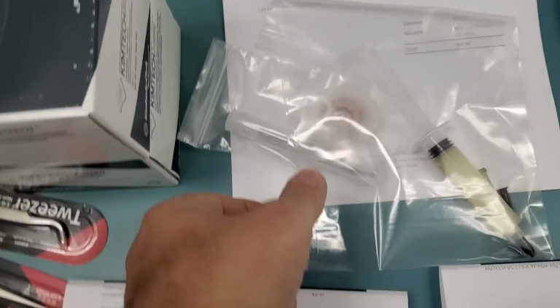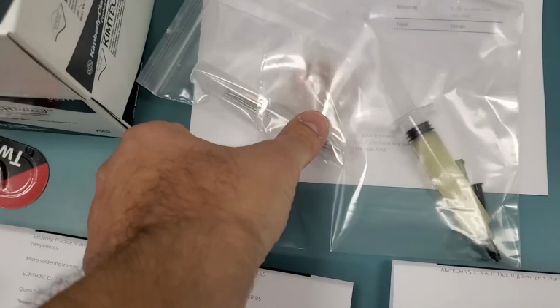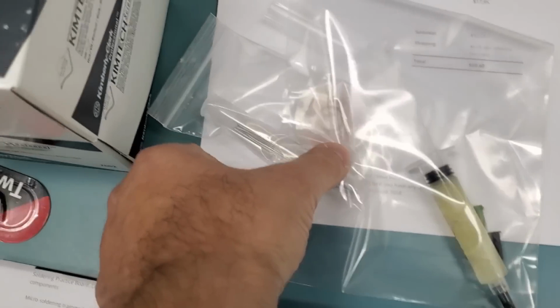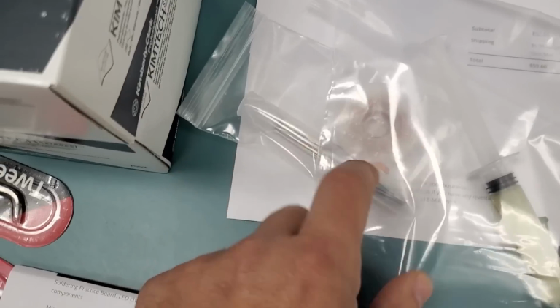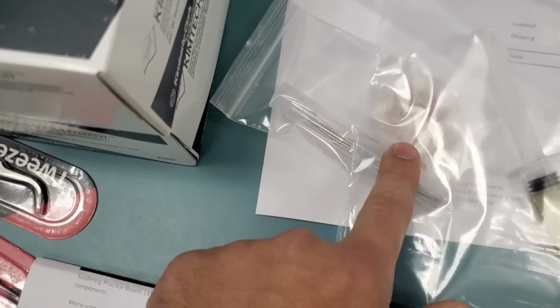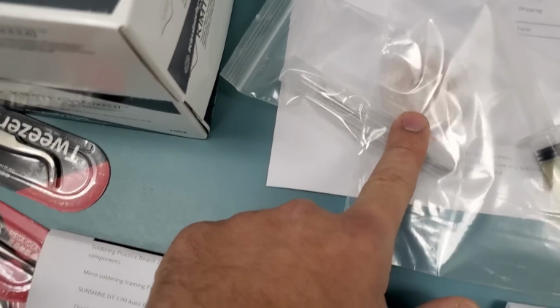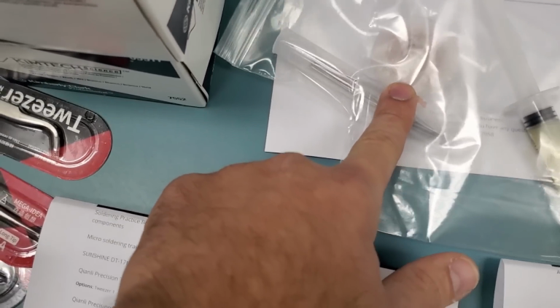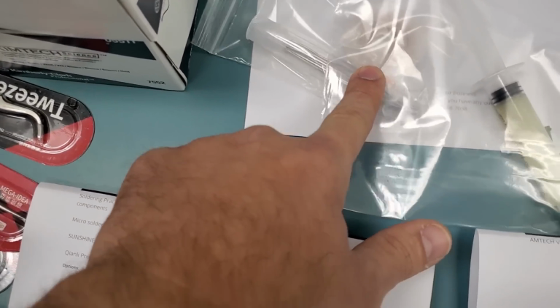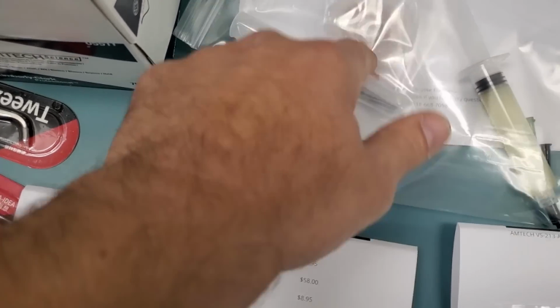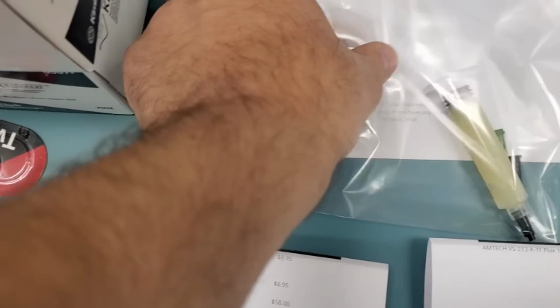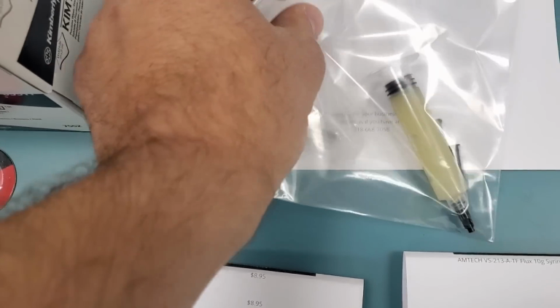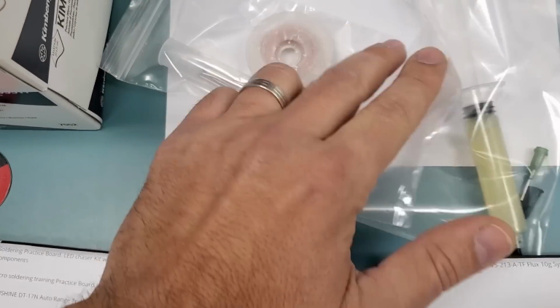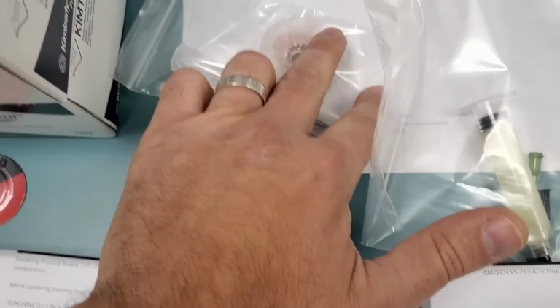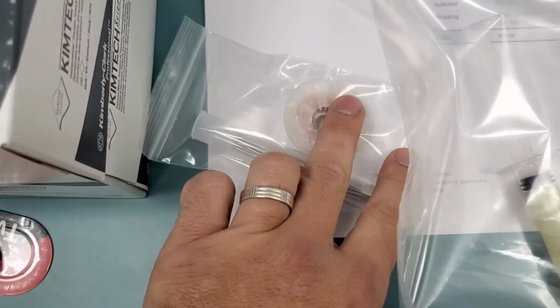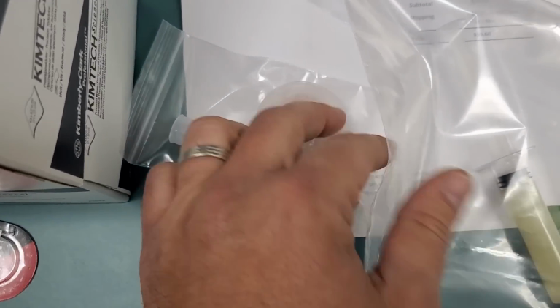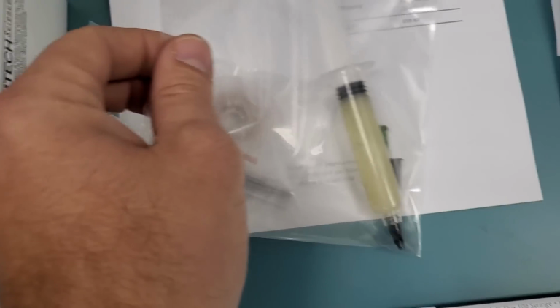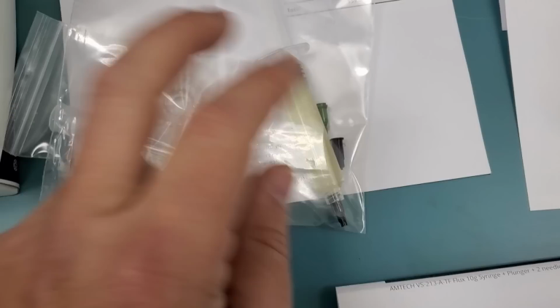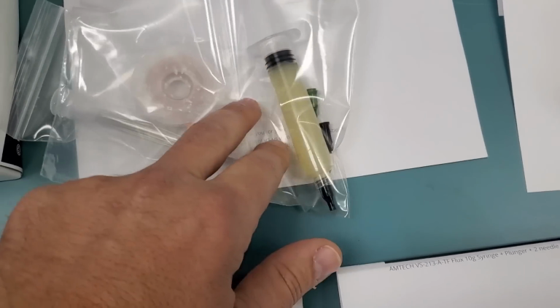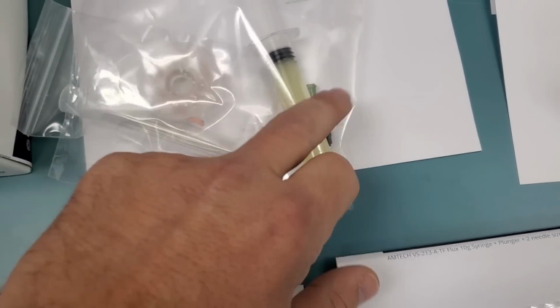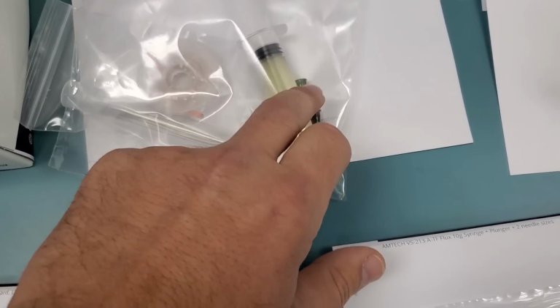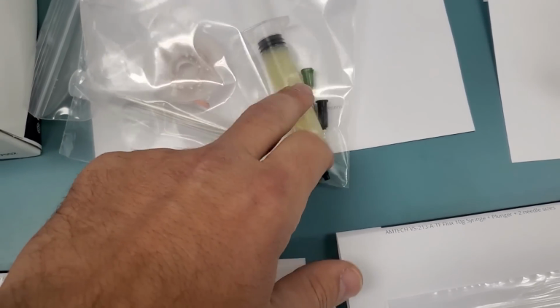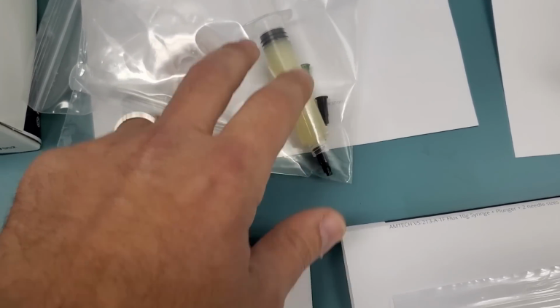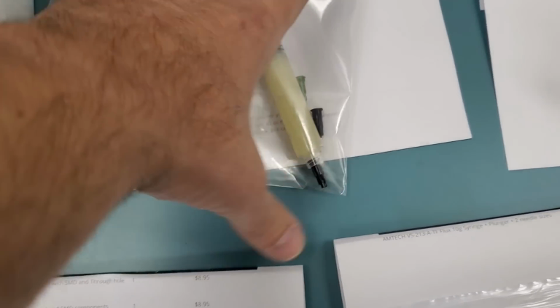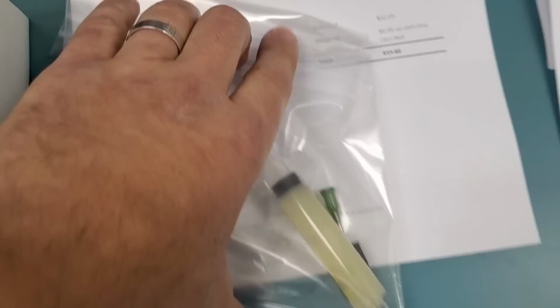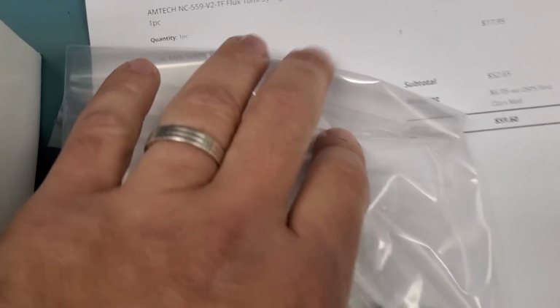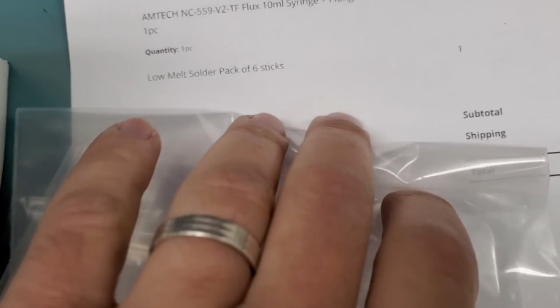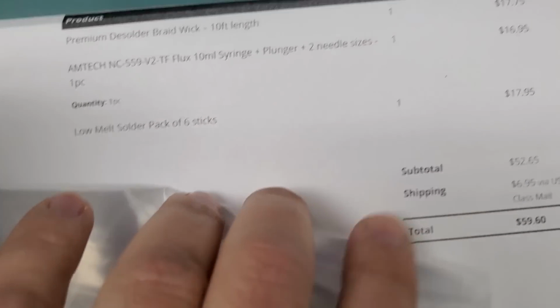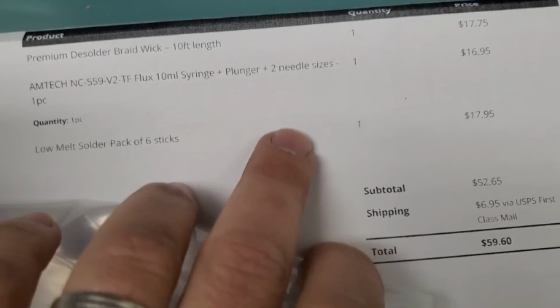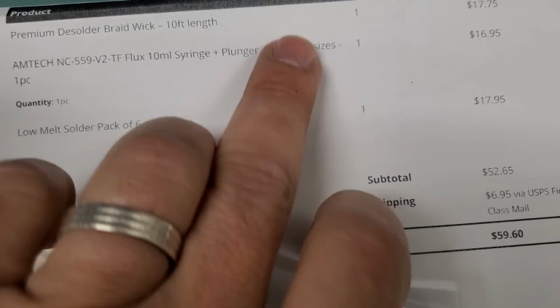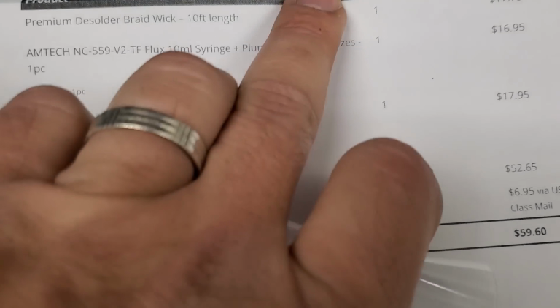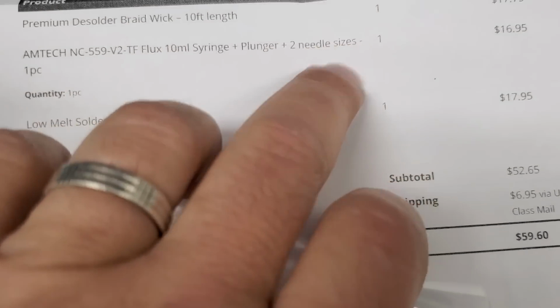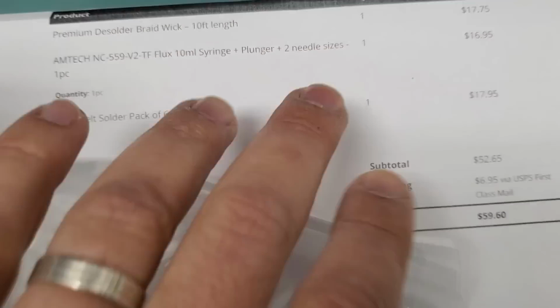This guy here ordered low melt solder, braid wick, and AMTAC 559 flux — three items: one, two, and three.